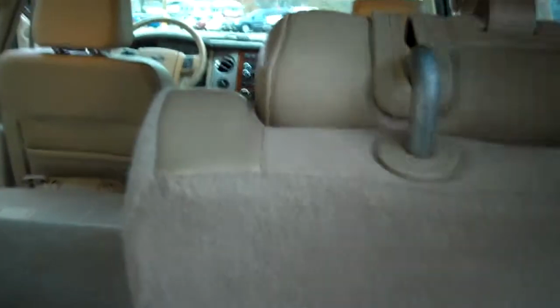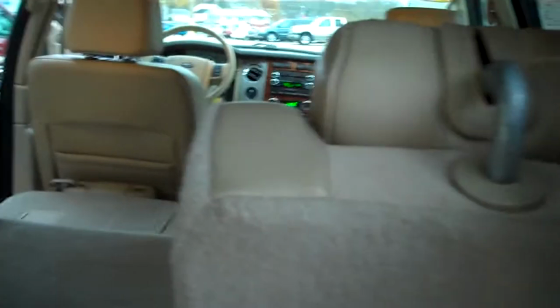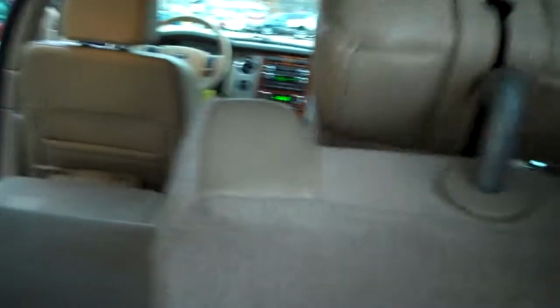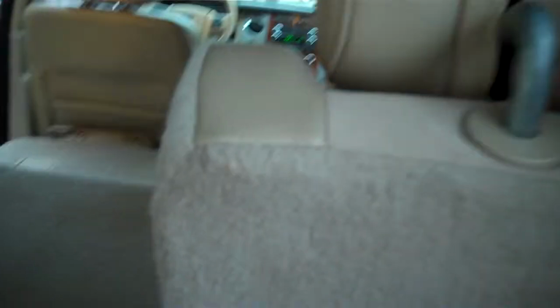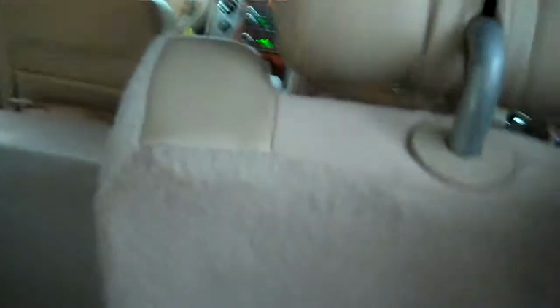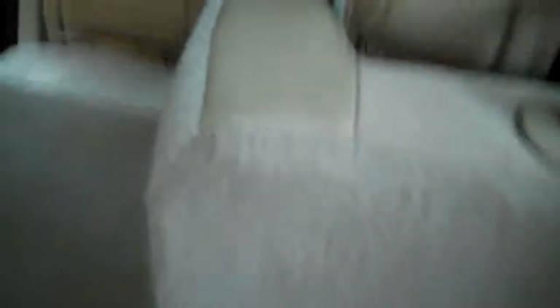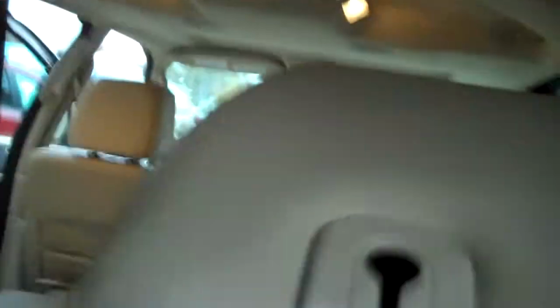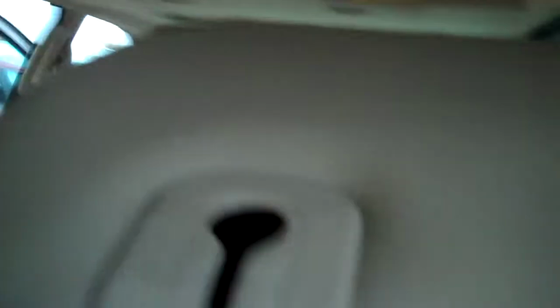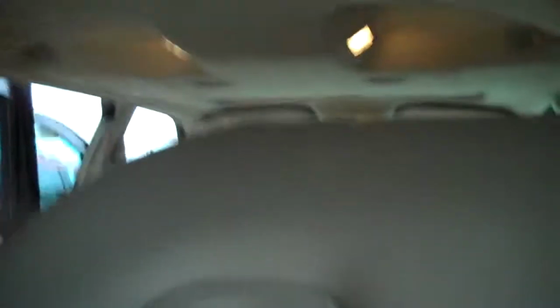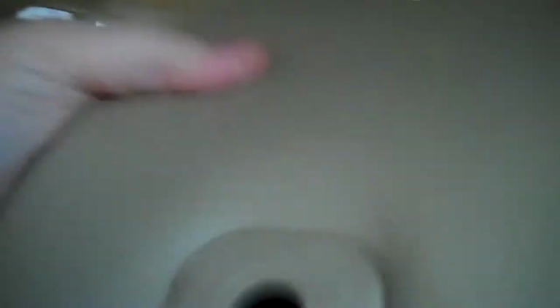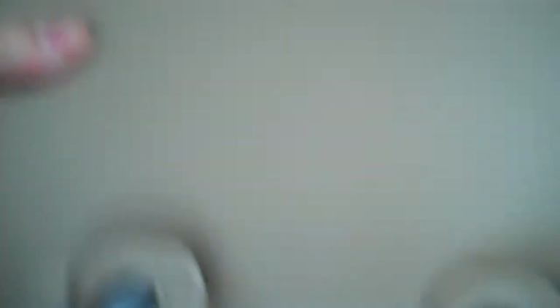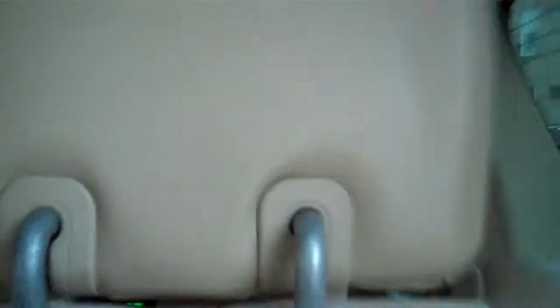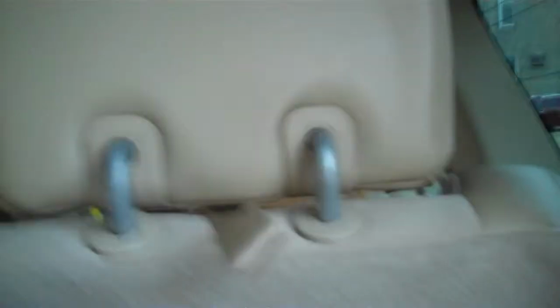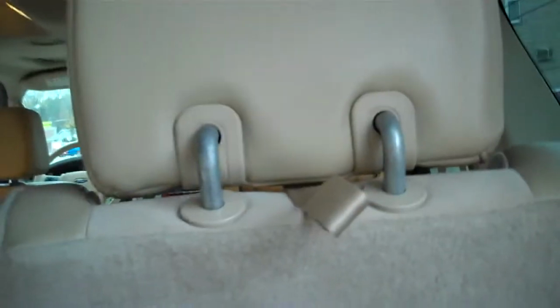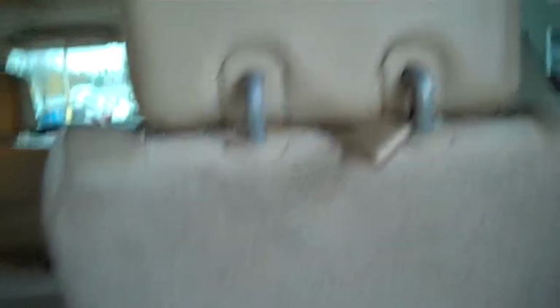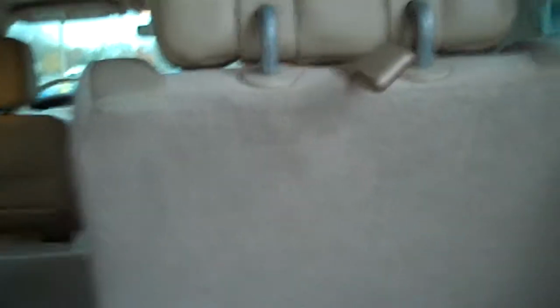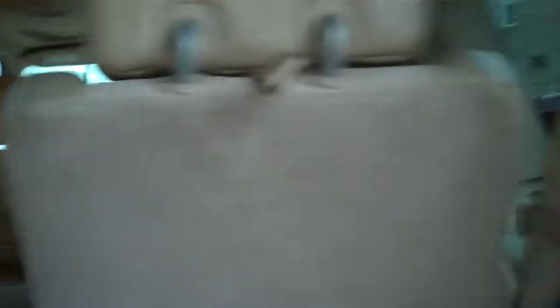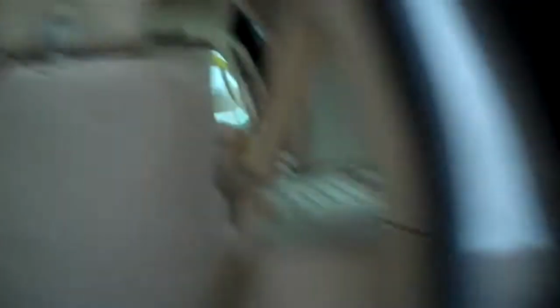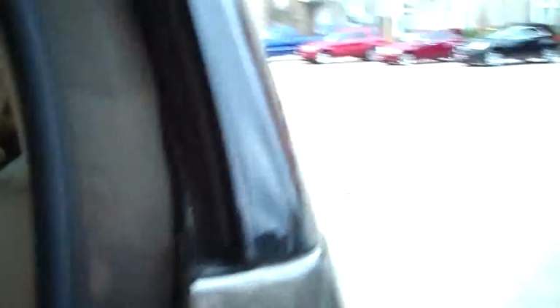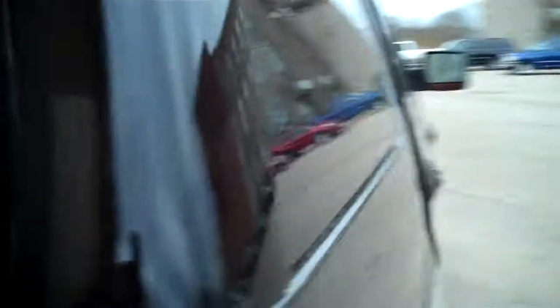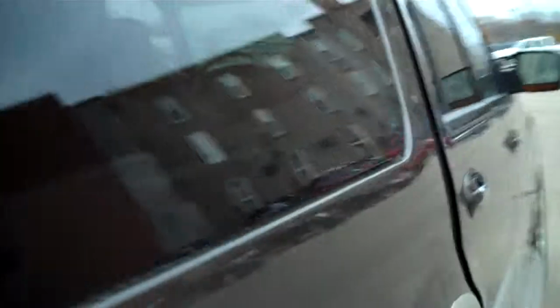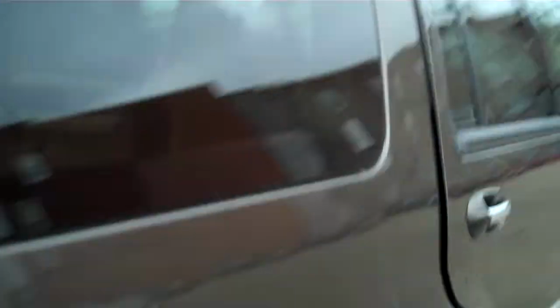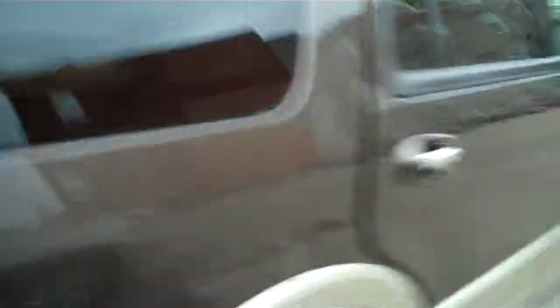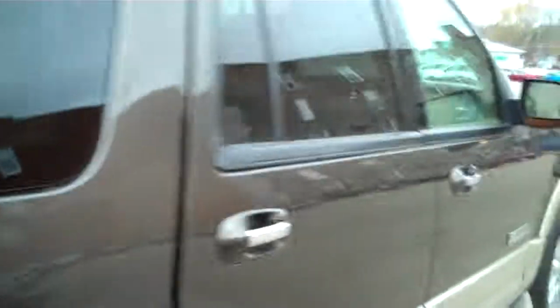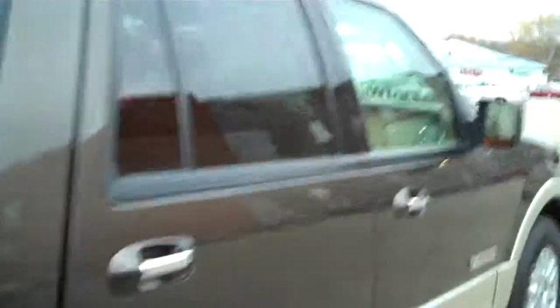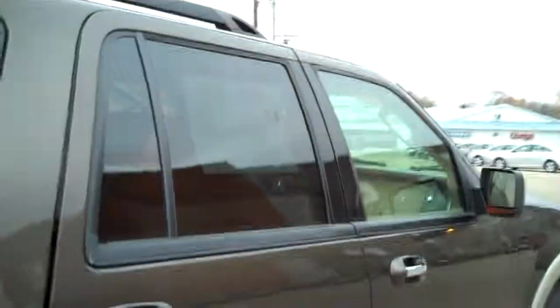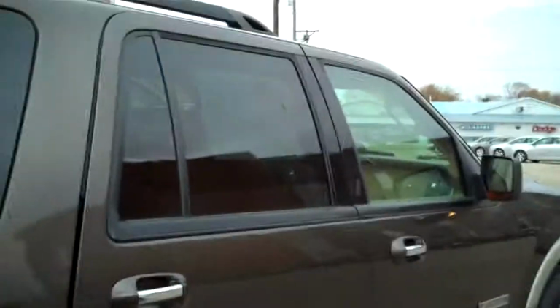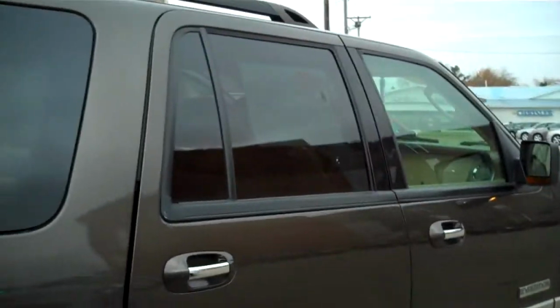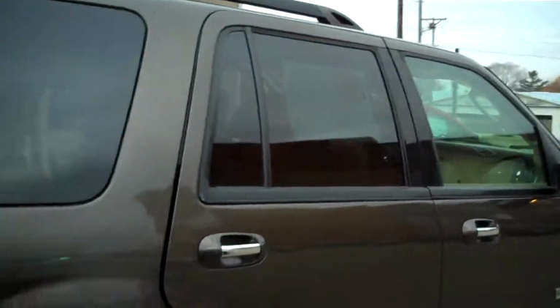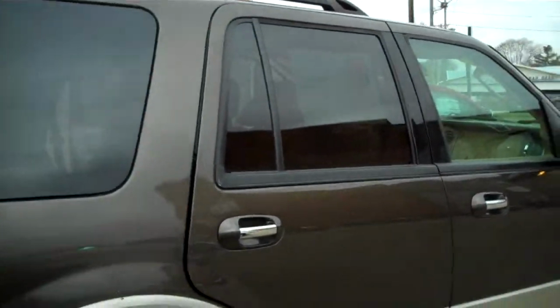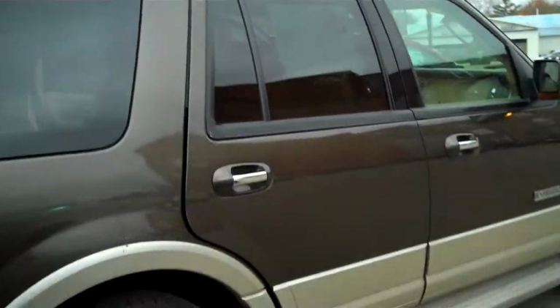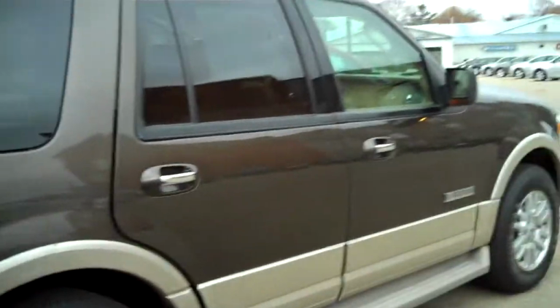And then you just pull this and it brings the headrest back up, and it's done. So again, this is the 2008 Ford Expedition Eddie Bauer Edition.